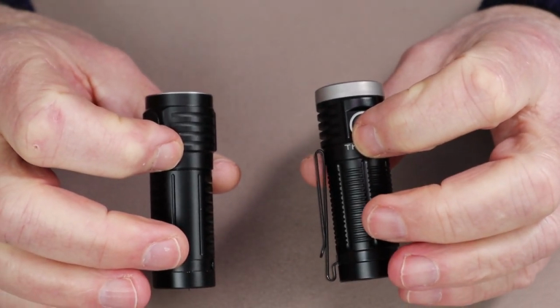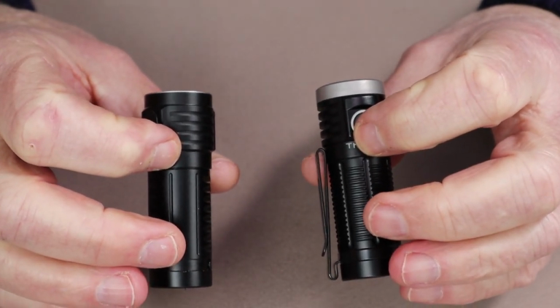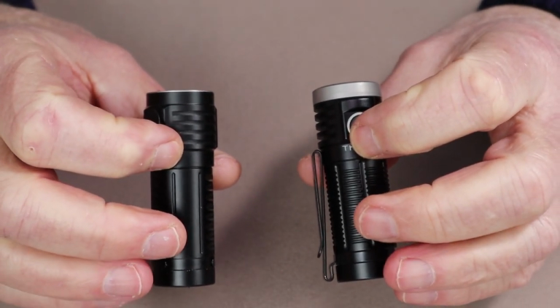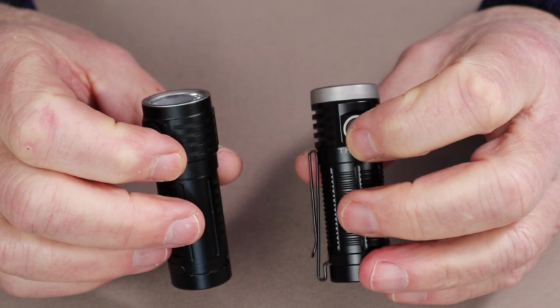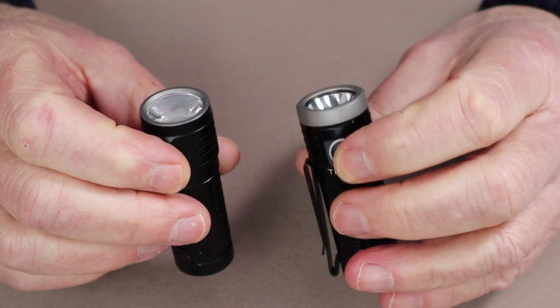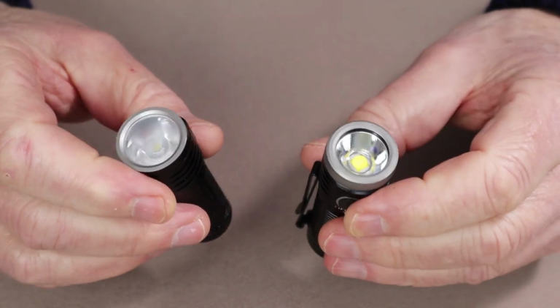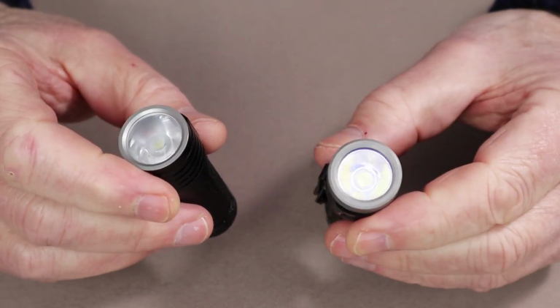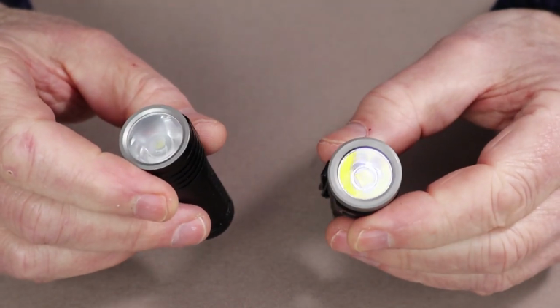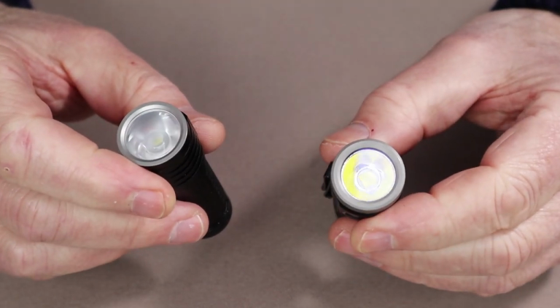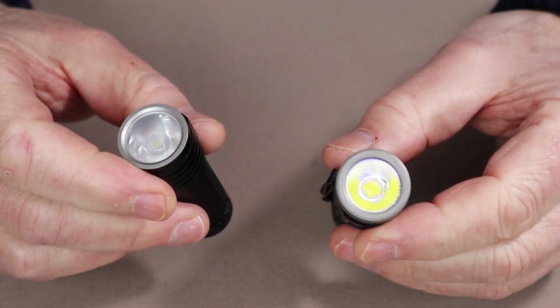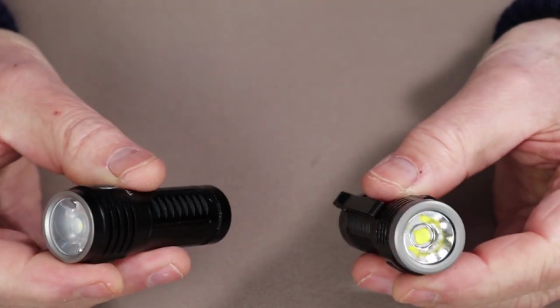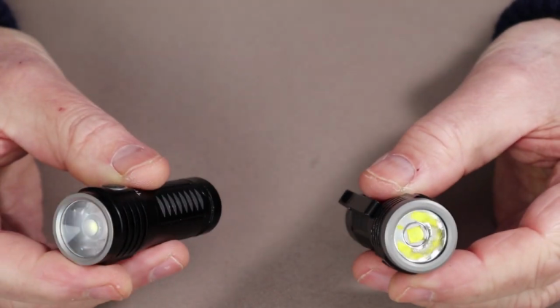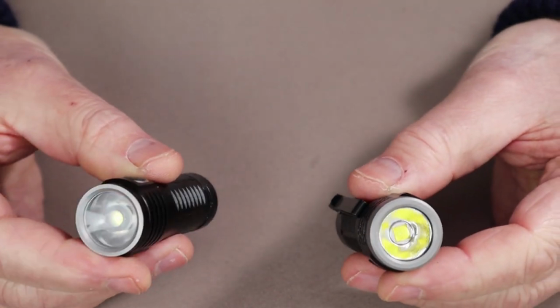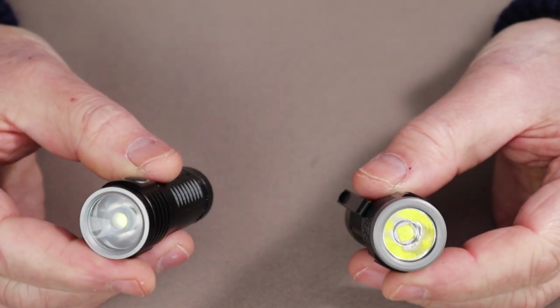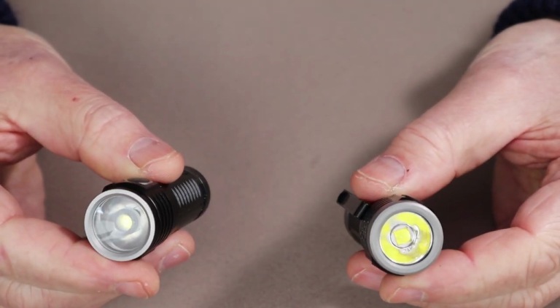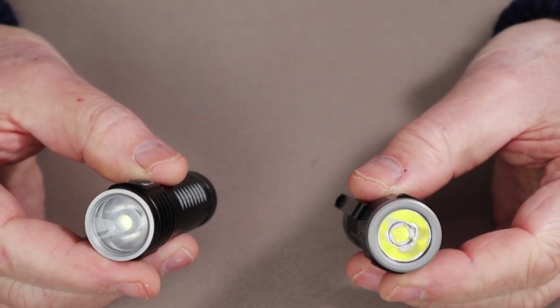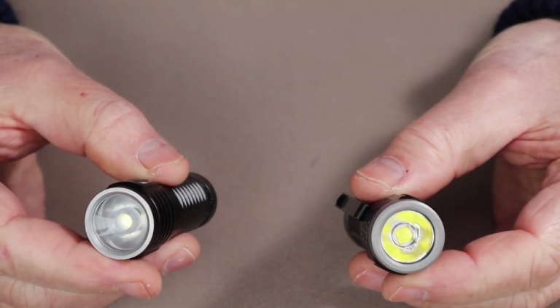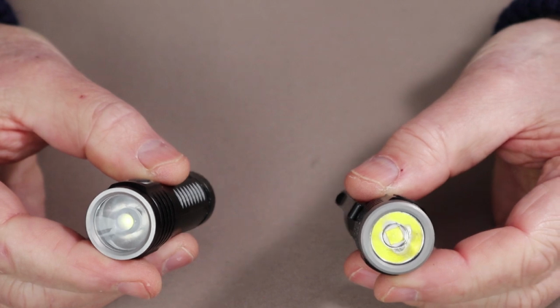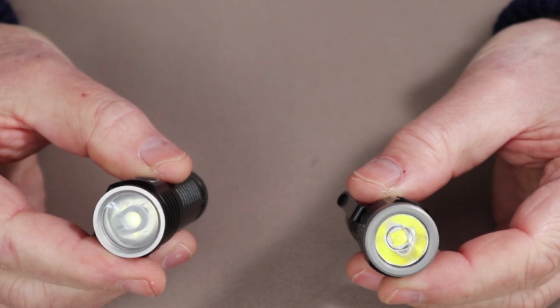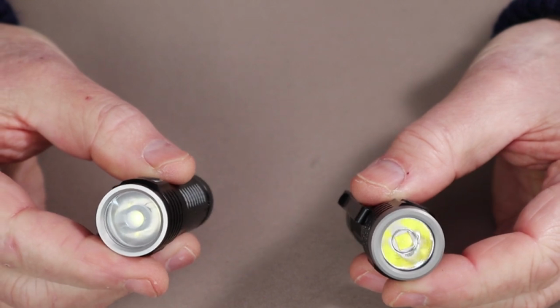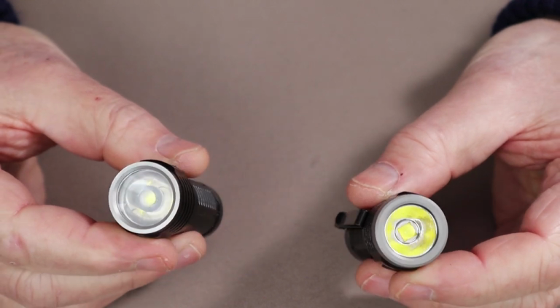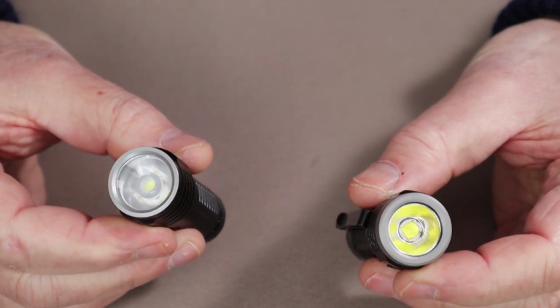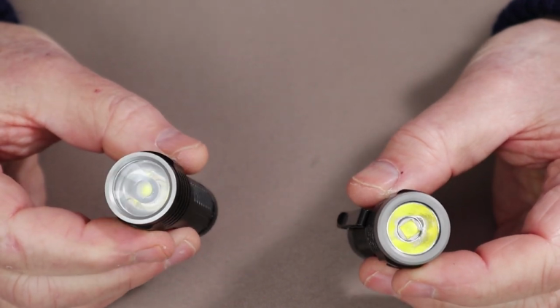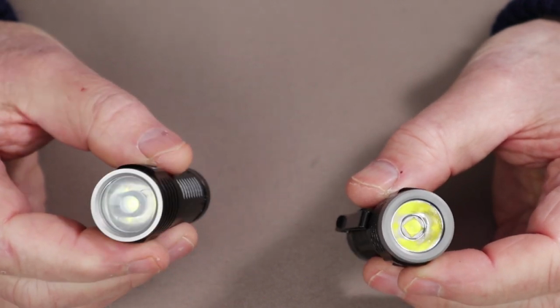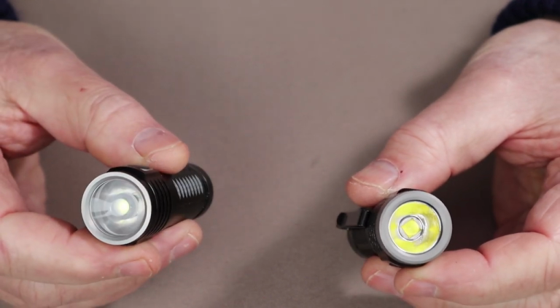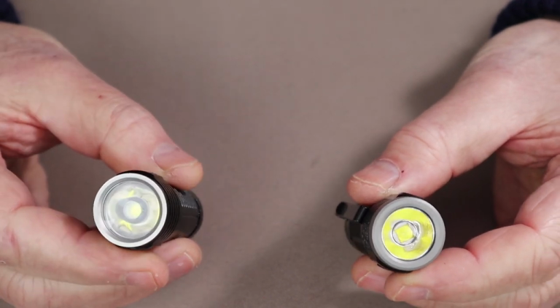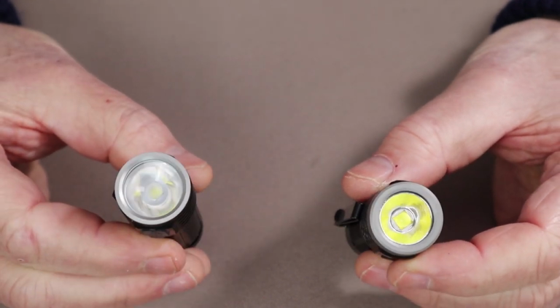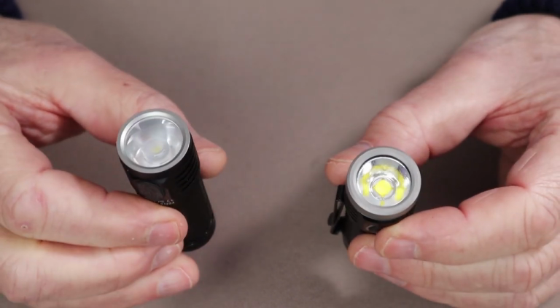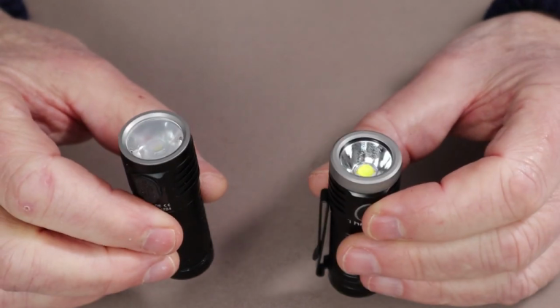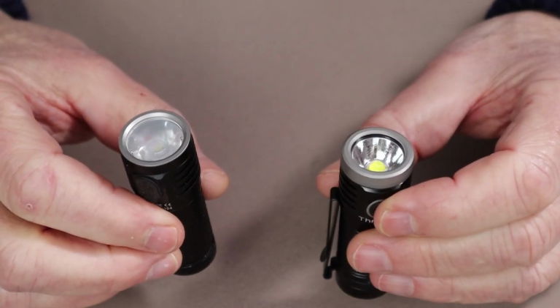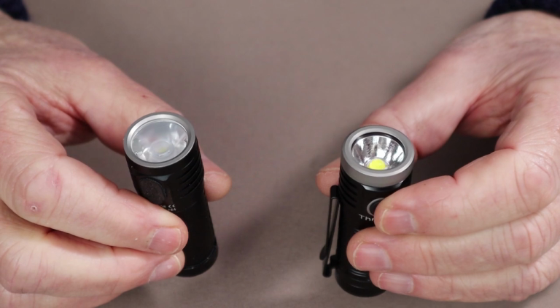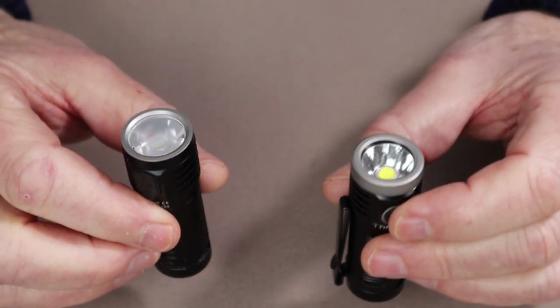Both flashlights have an IPX8 water resistance rating with a 1.5 meter impact resistance.